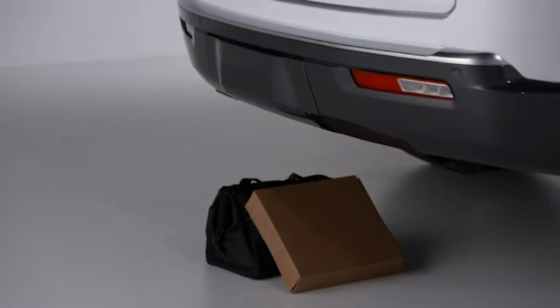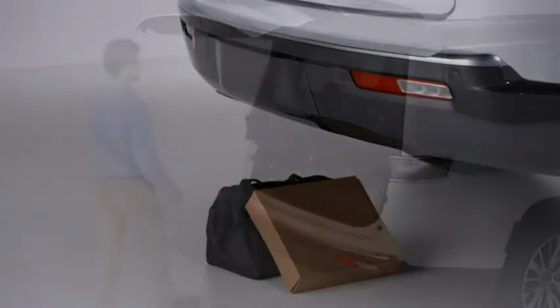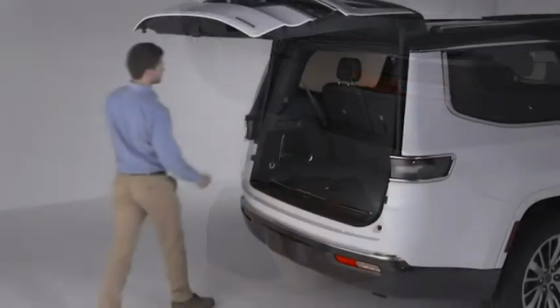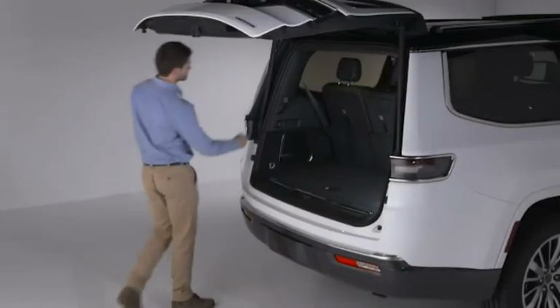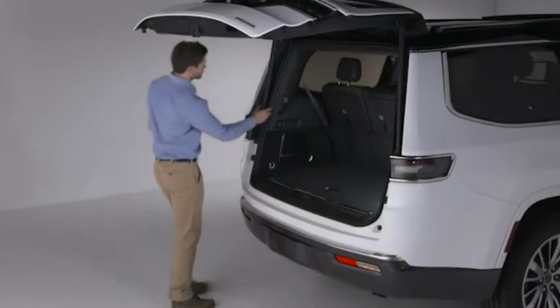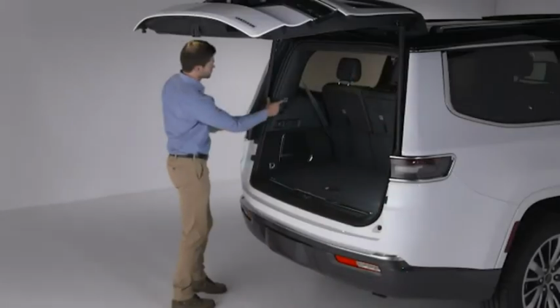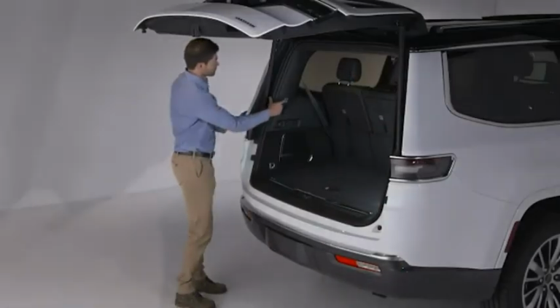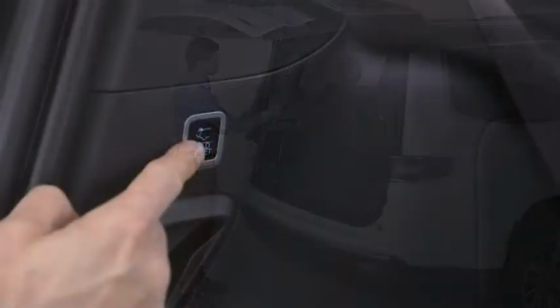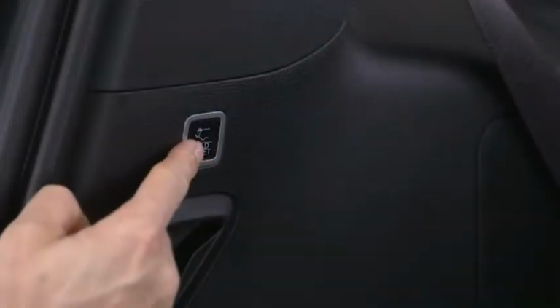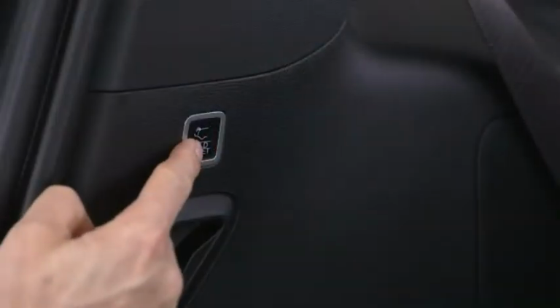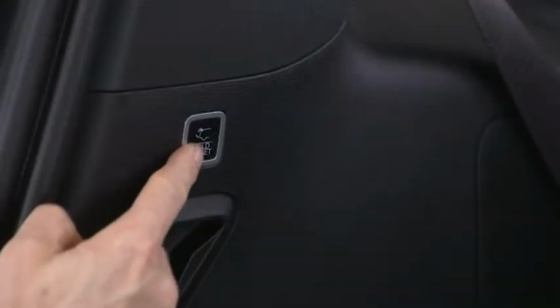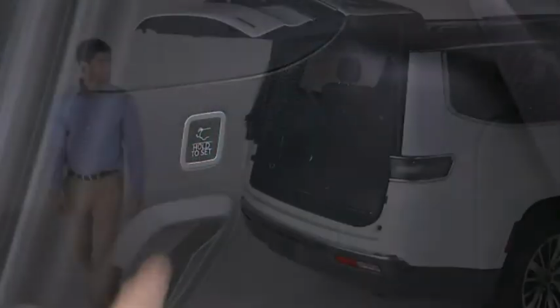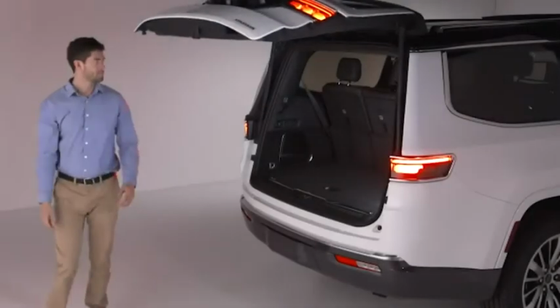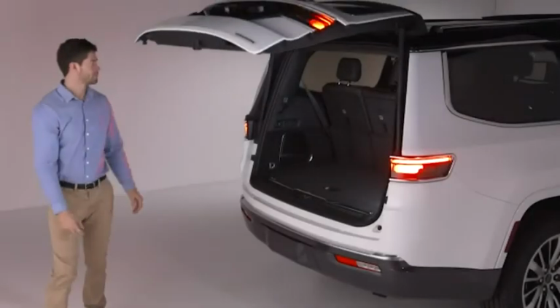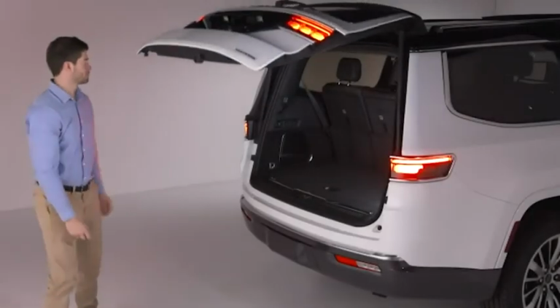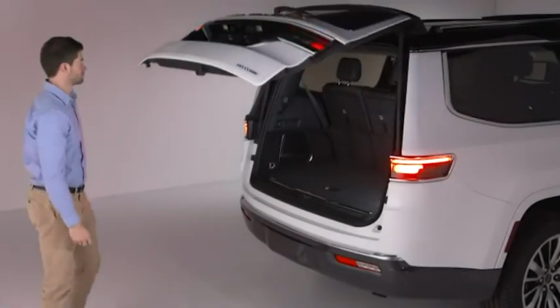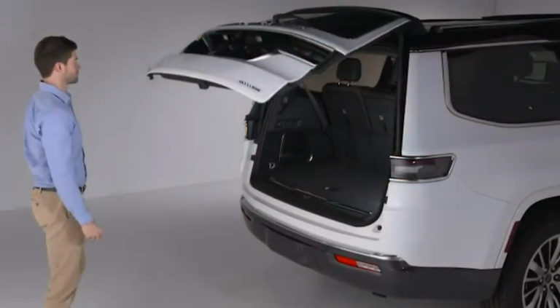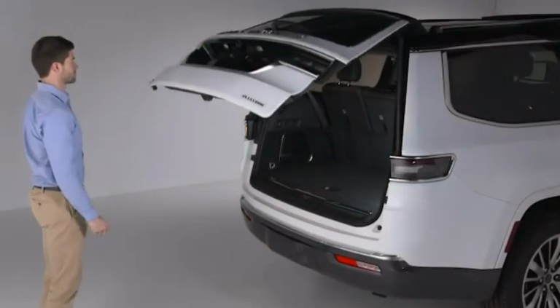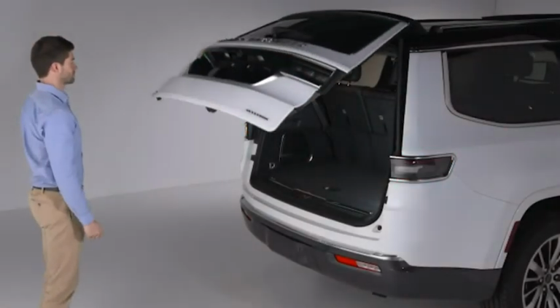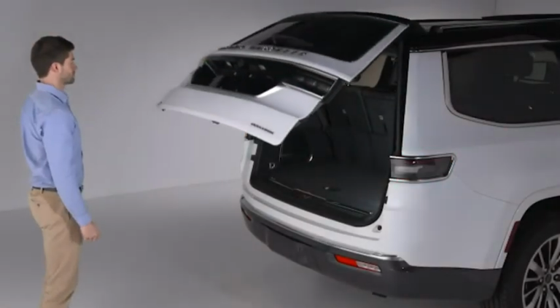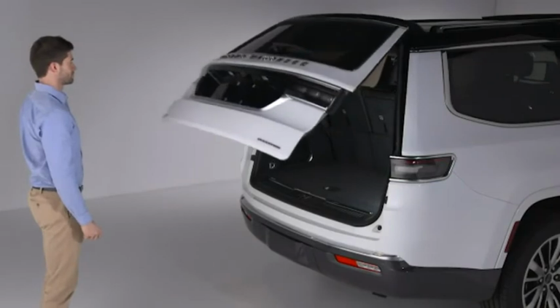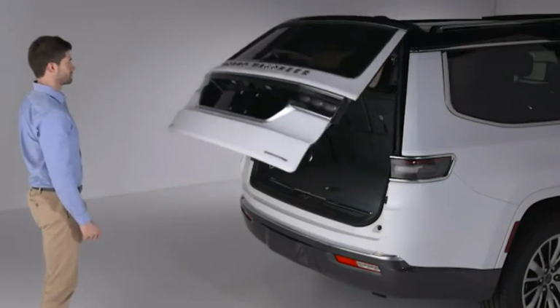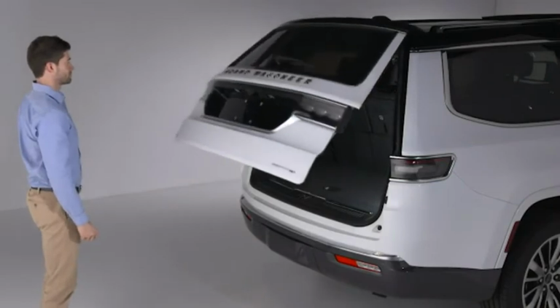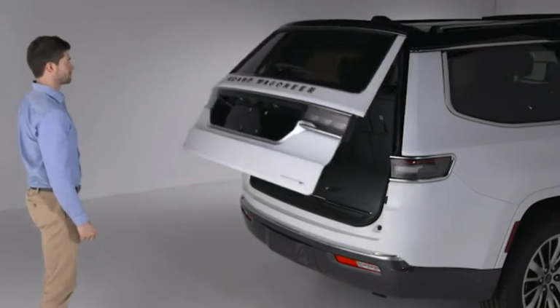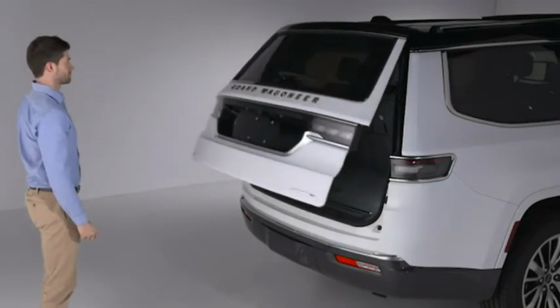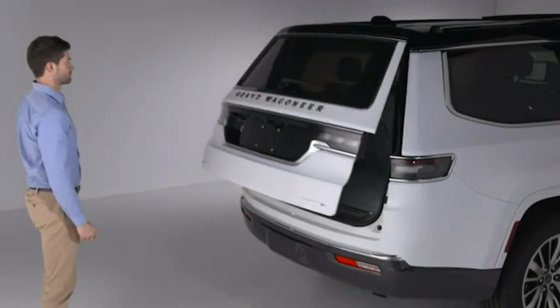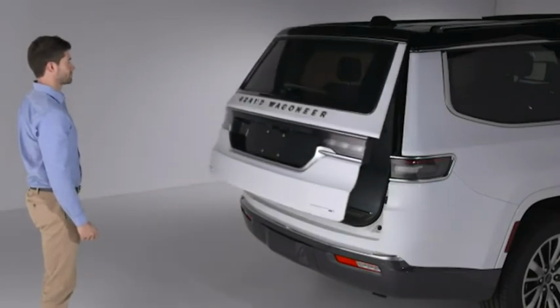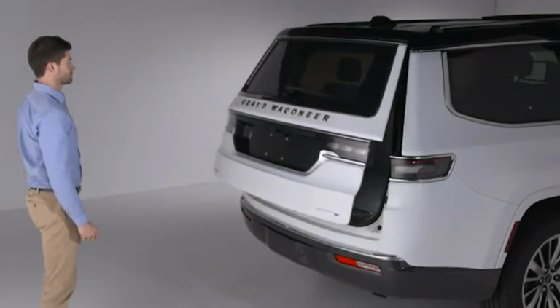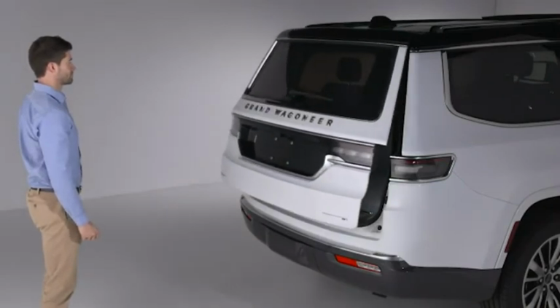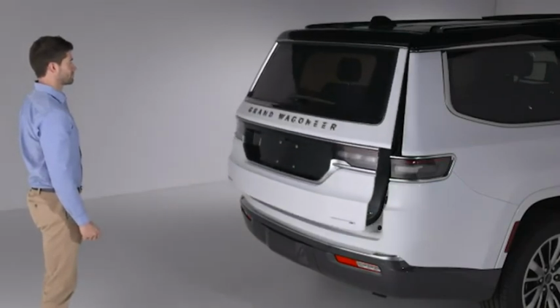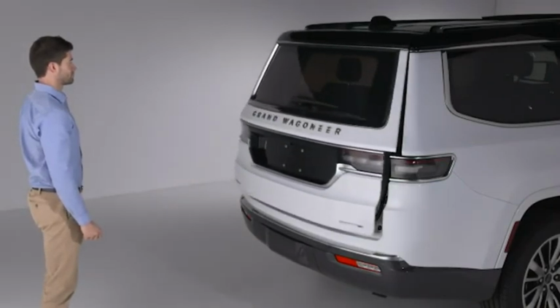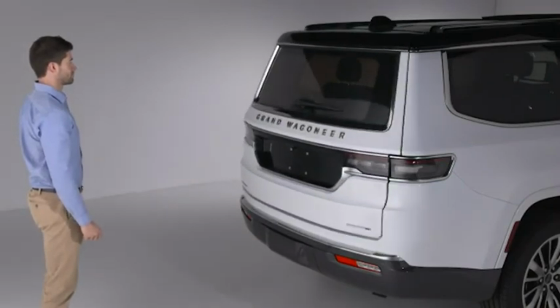You can also close the liftgate manually by pushing the liftgate close button located on the left side trim panel inside the cargo area.